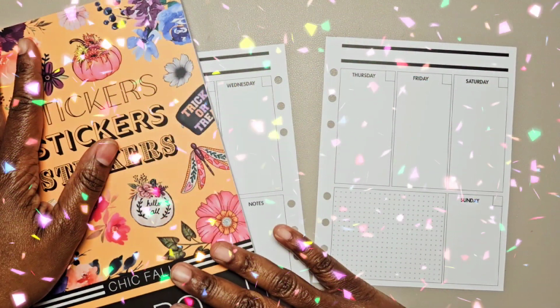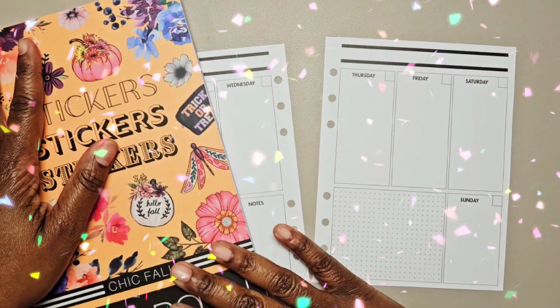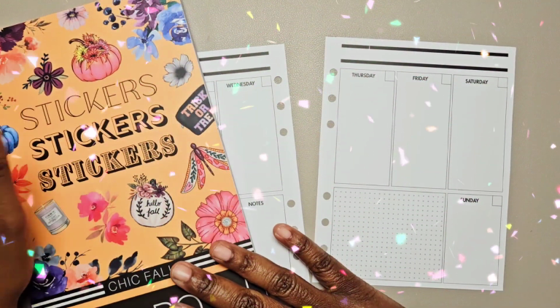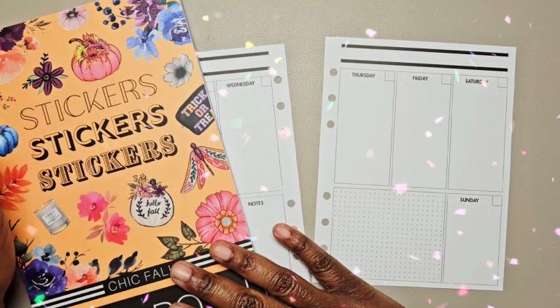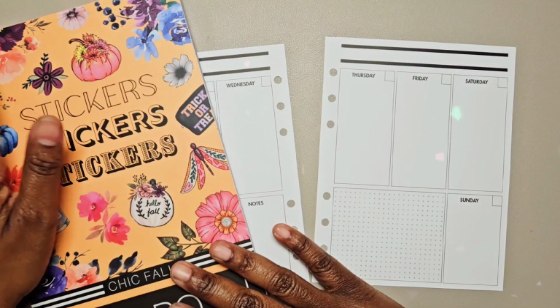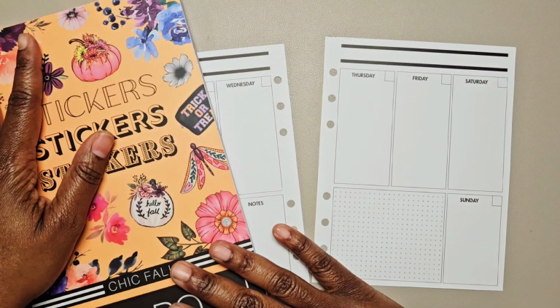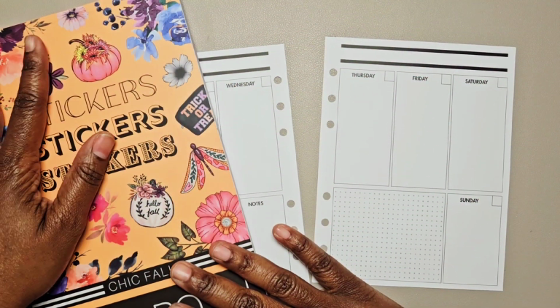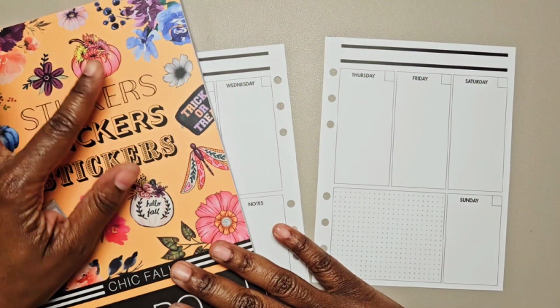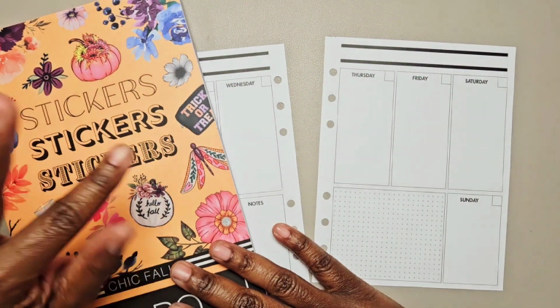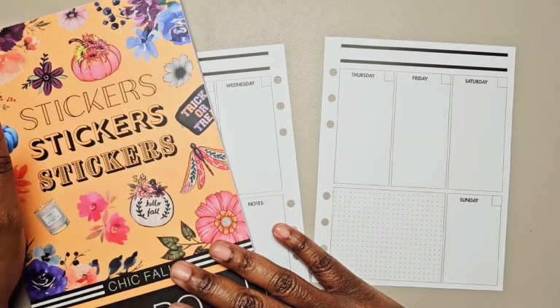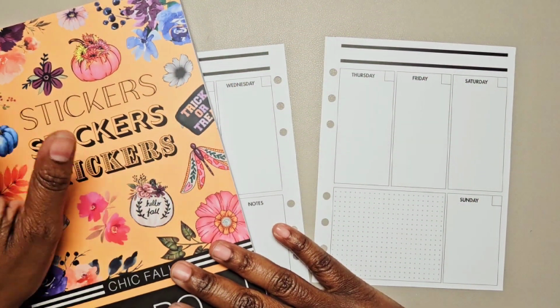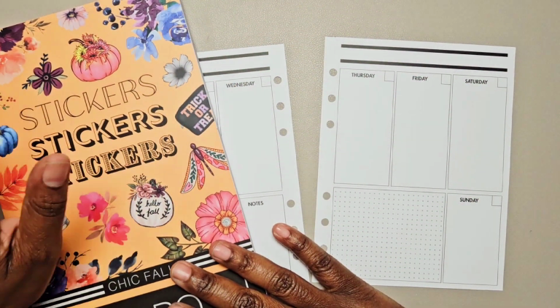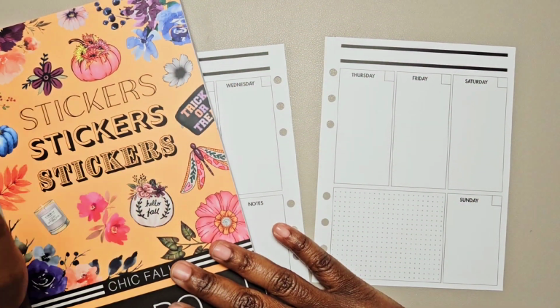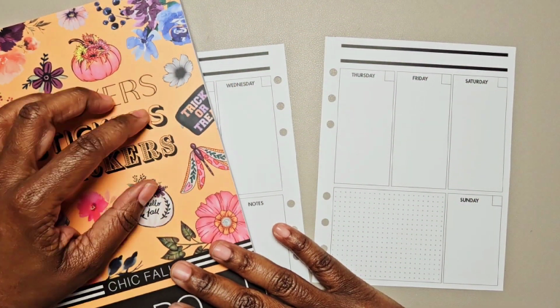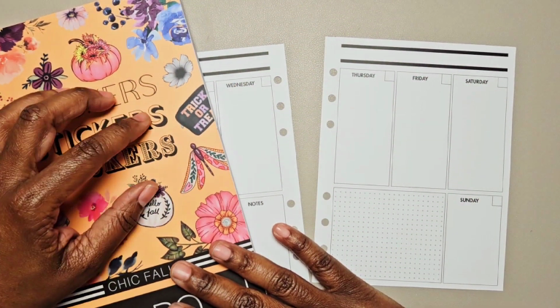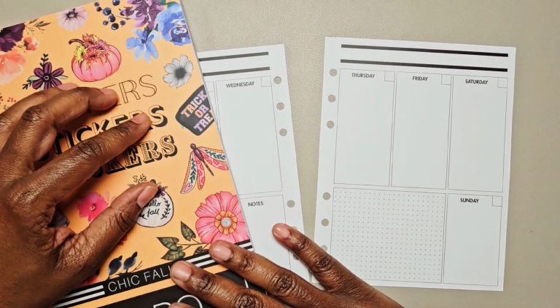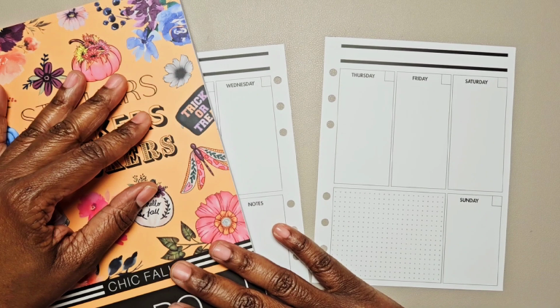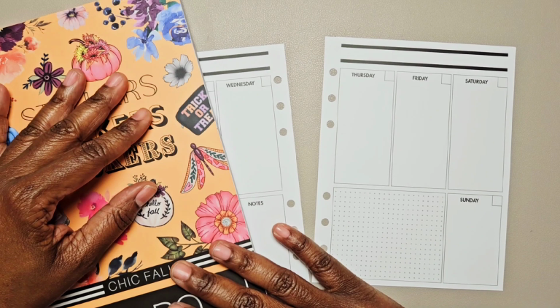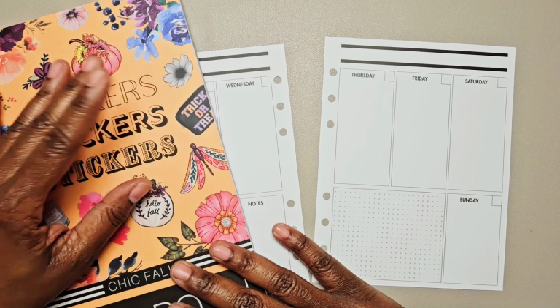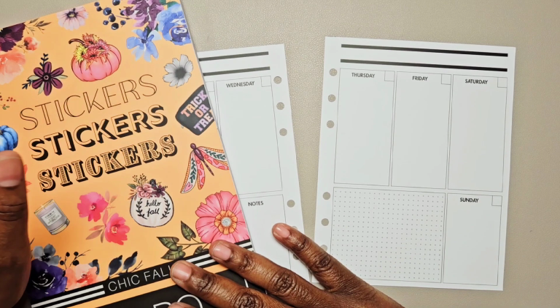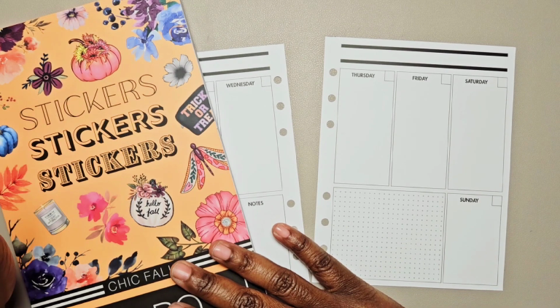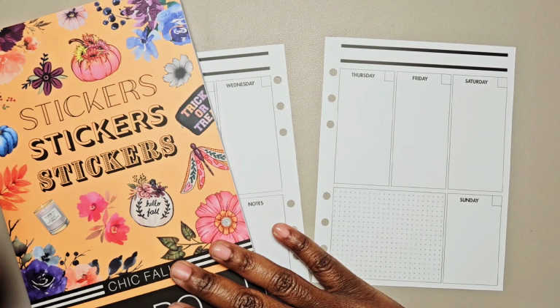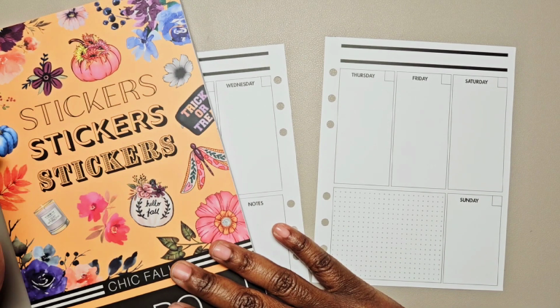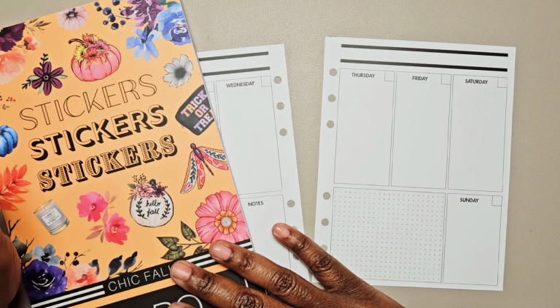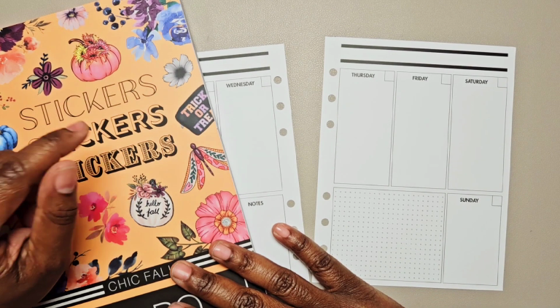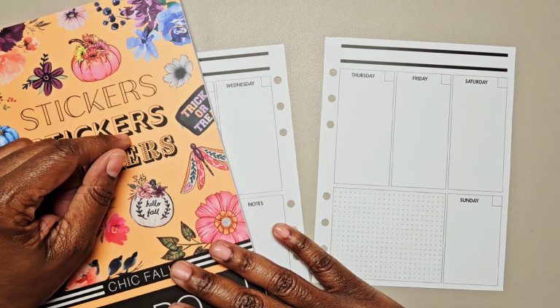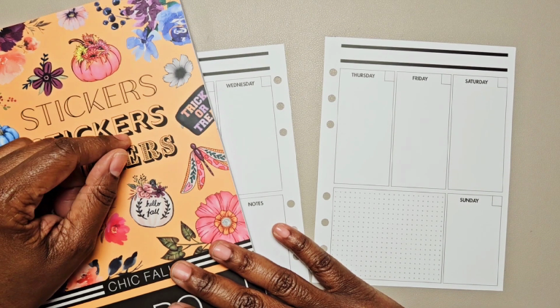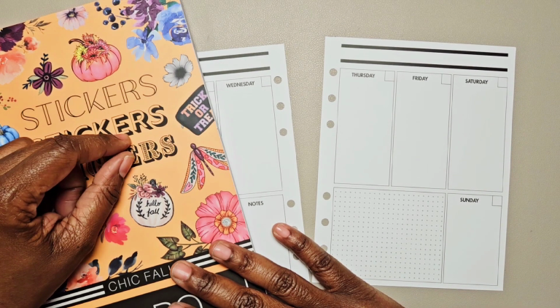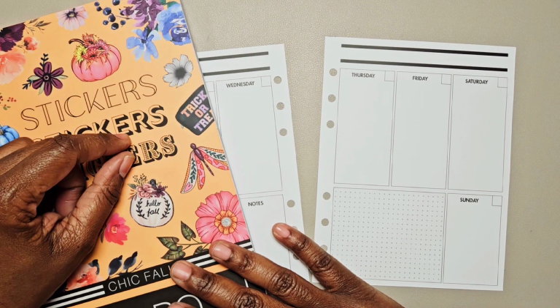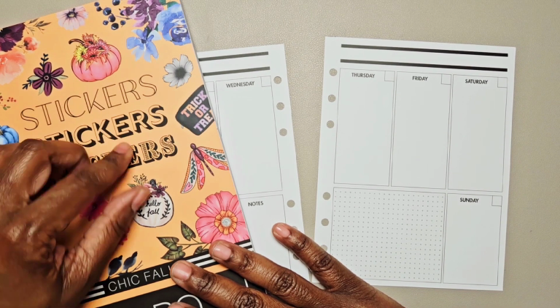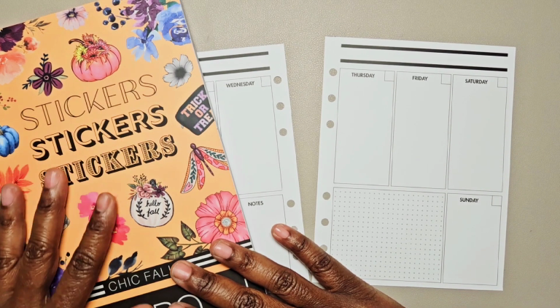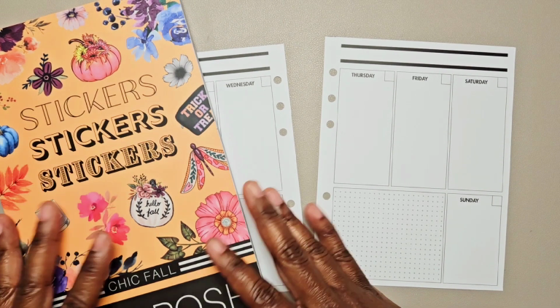Hi, this is Tamika with Patriots Pumps & Pine. I'm here with a Plan With Me video in my social media planner for the week of October the 2nd through the 8th.